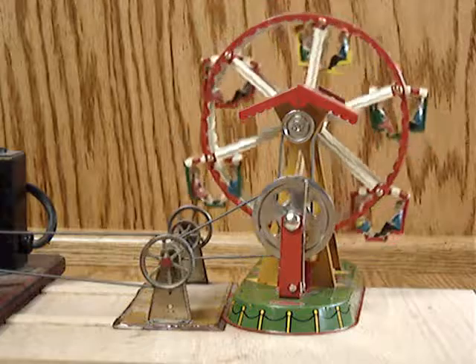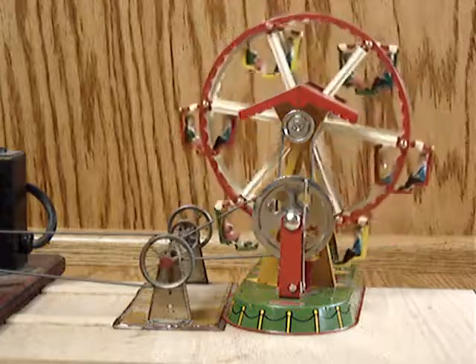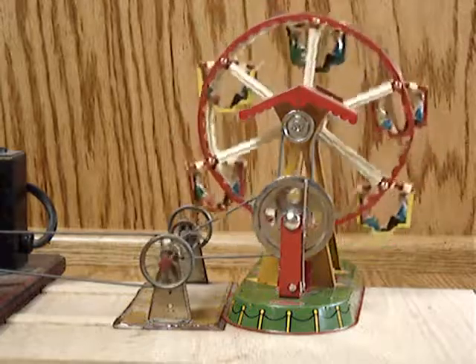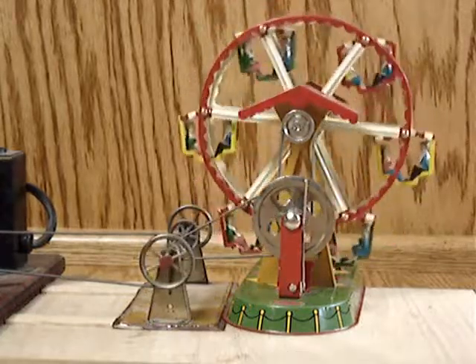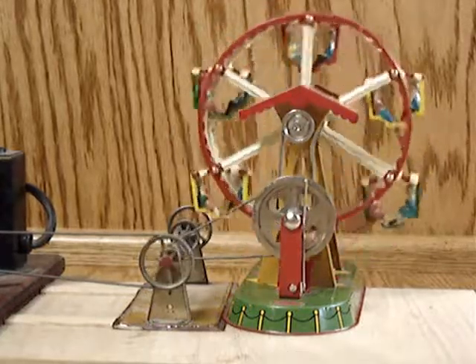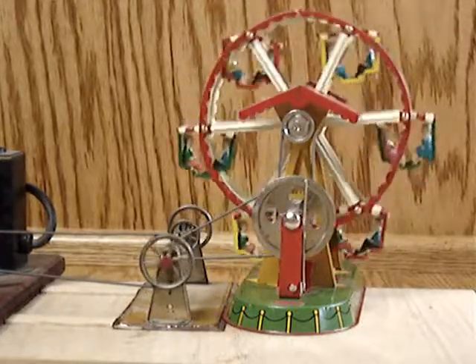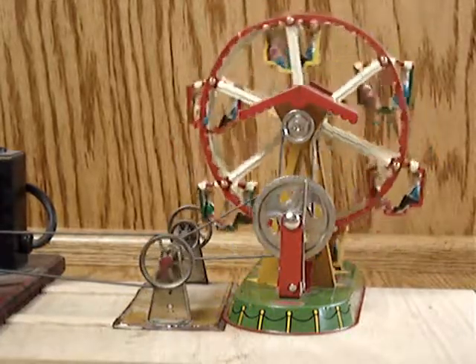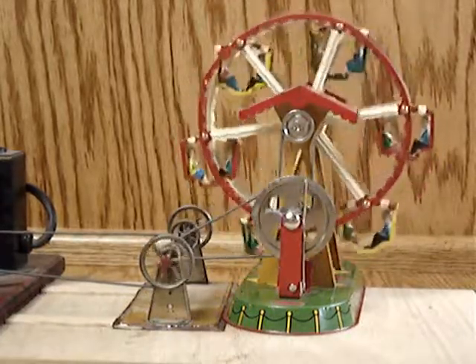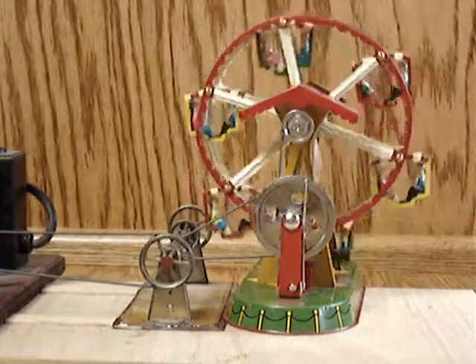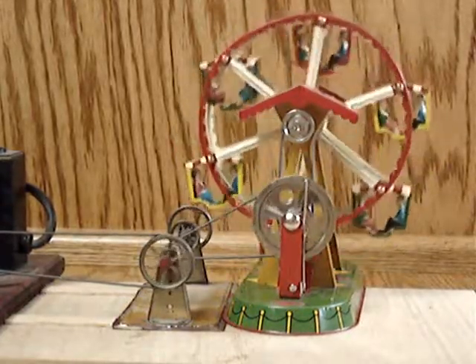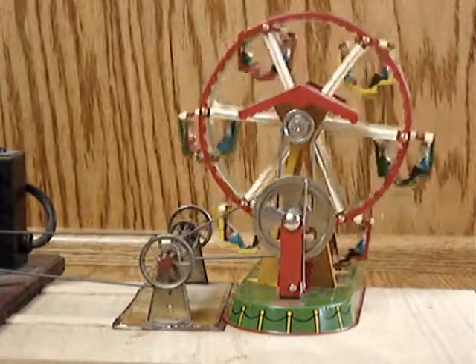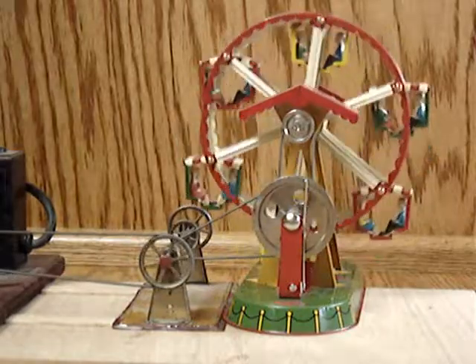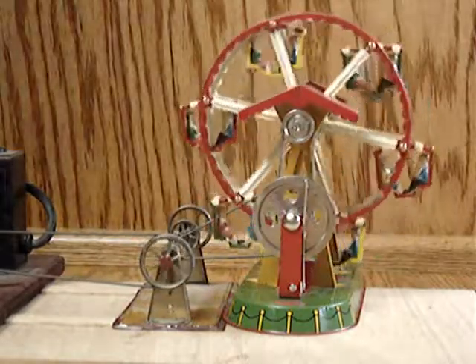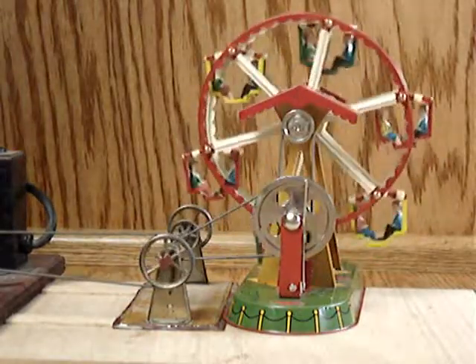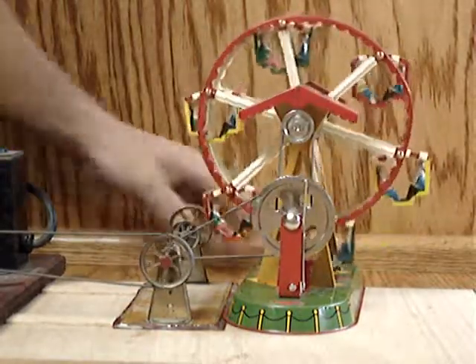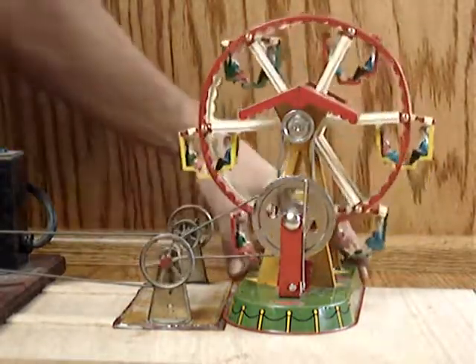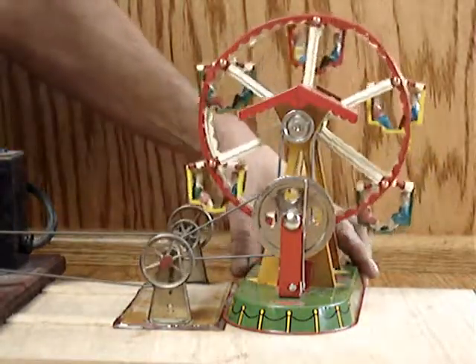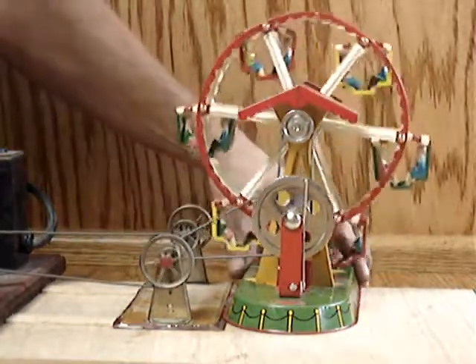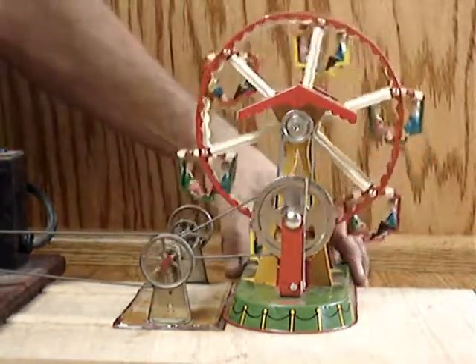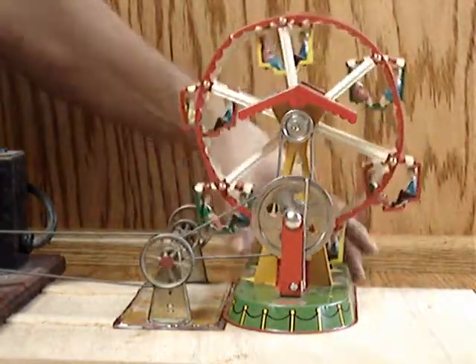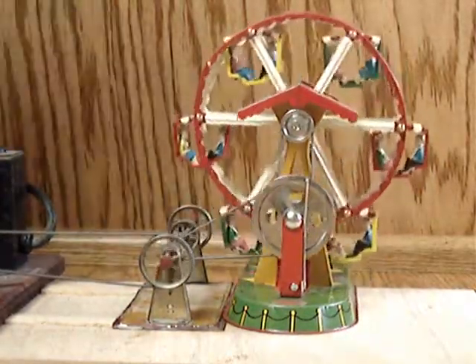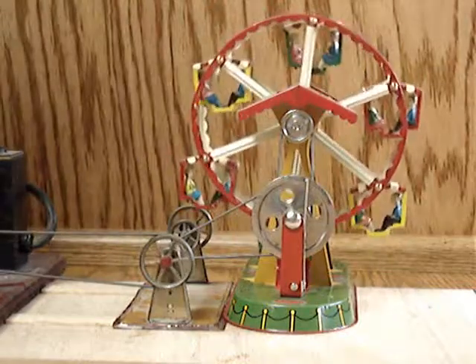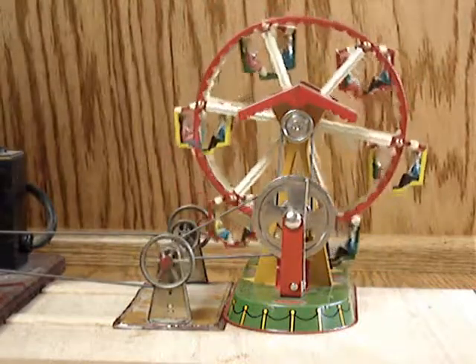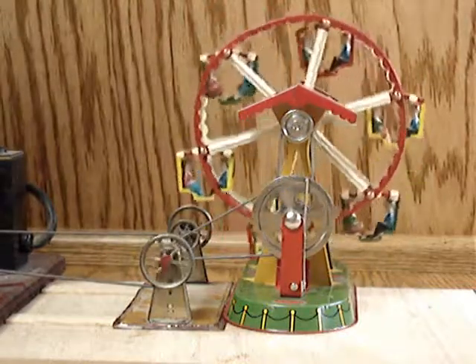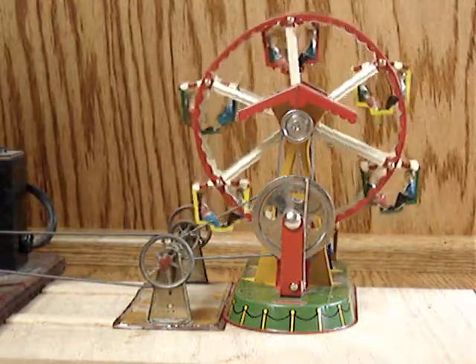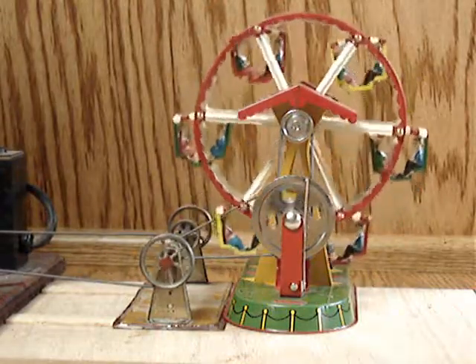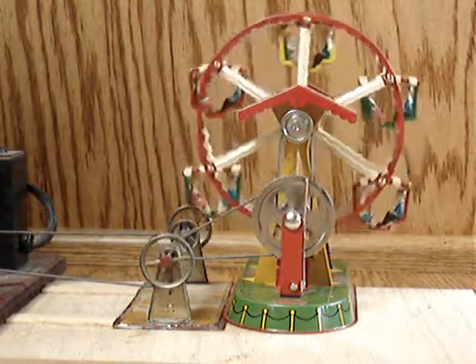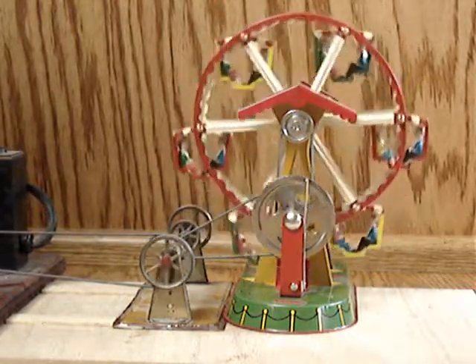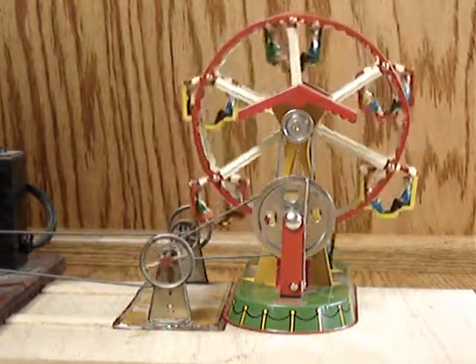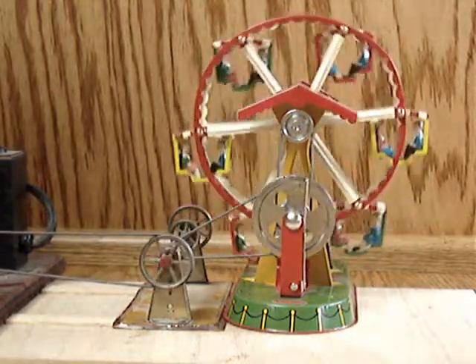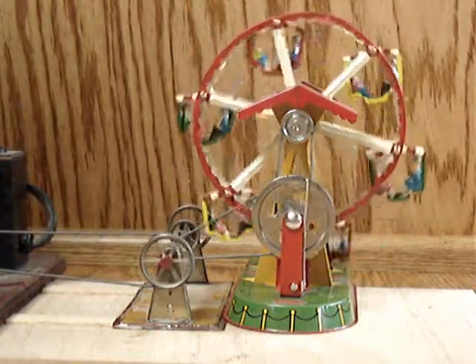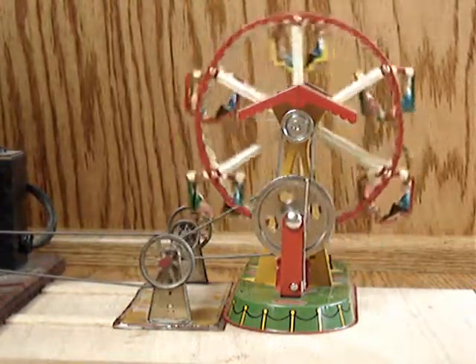Here we've got a little Willesco ferris wheel going. Is that cute or is that cute? Just a-puttin' along. All the old folks are having a dandy ride.